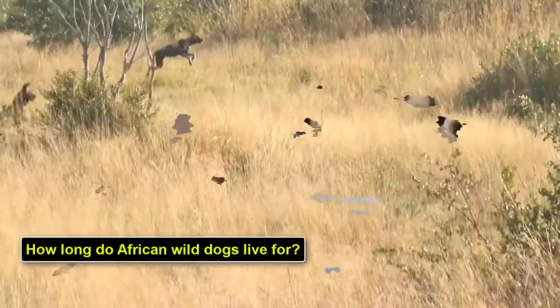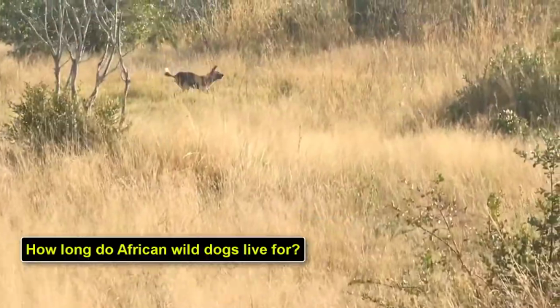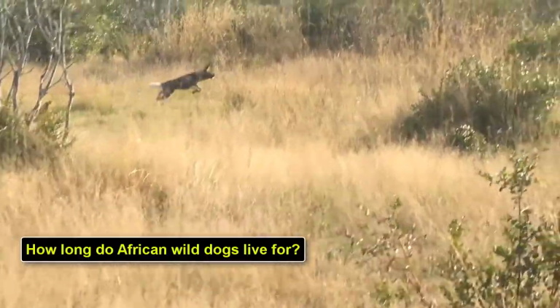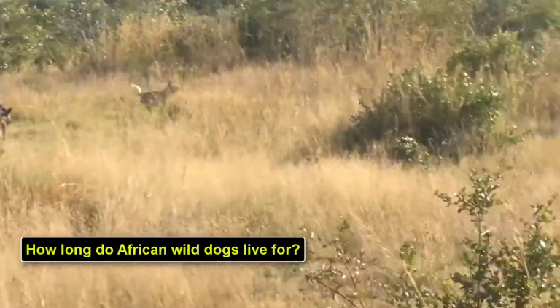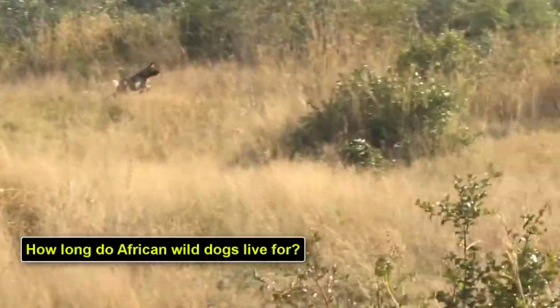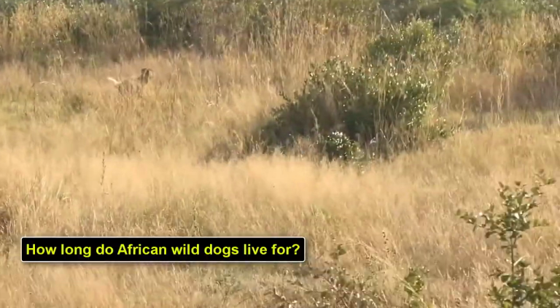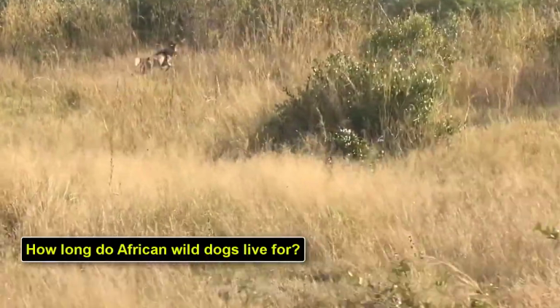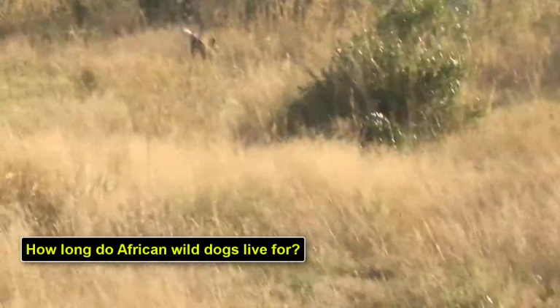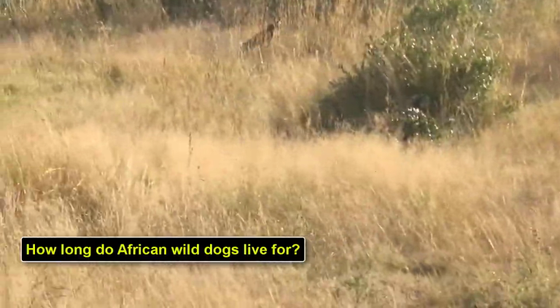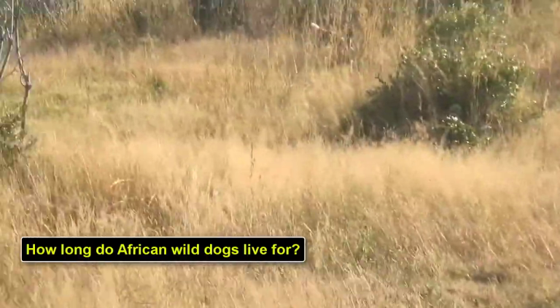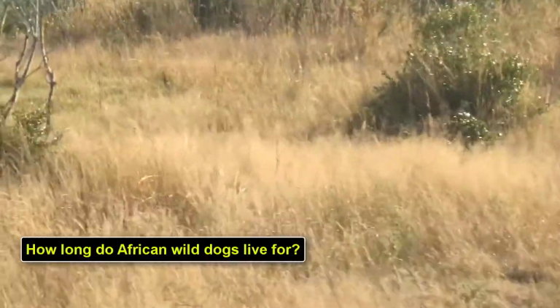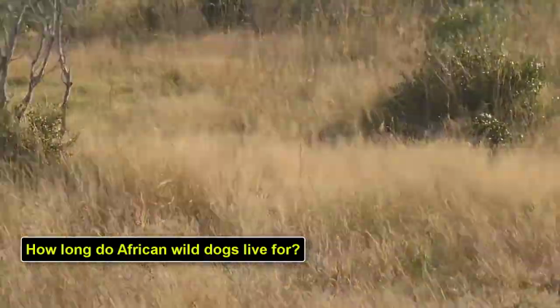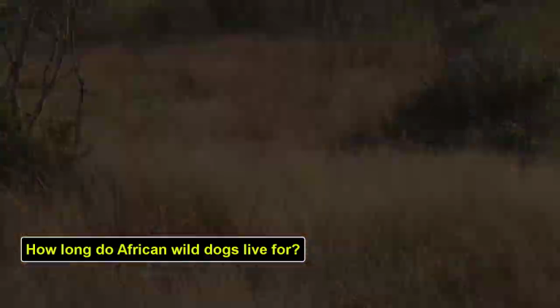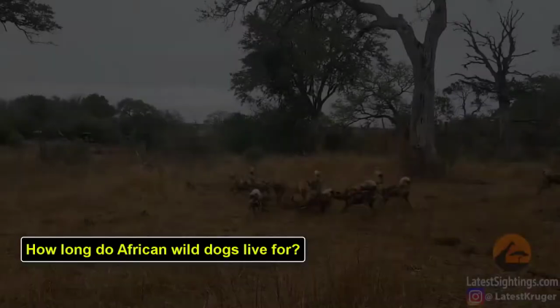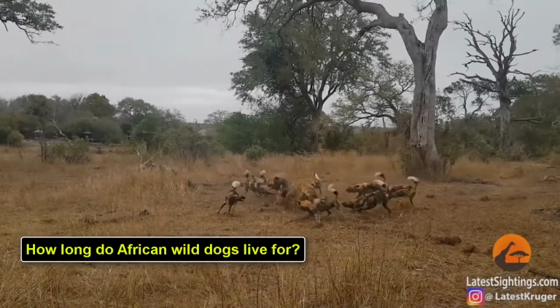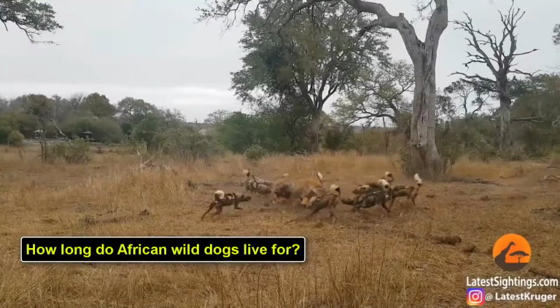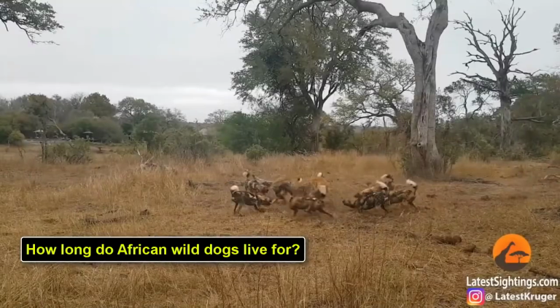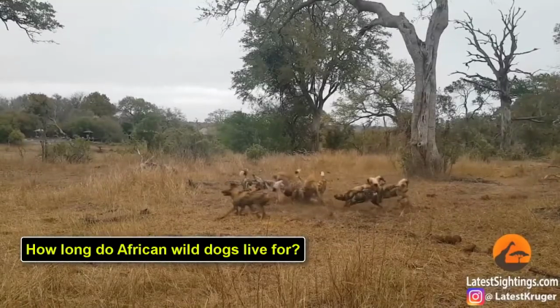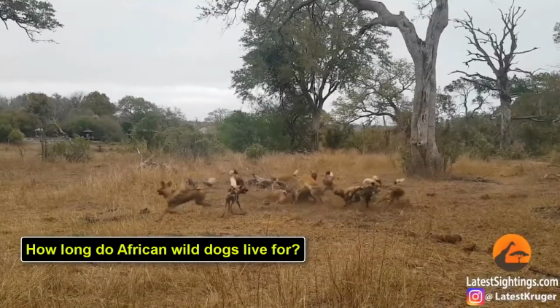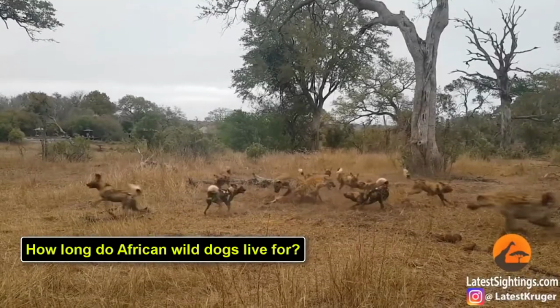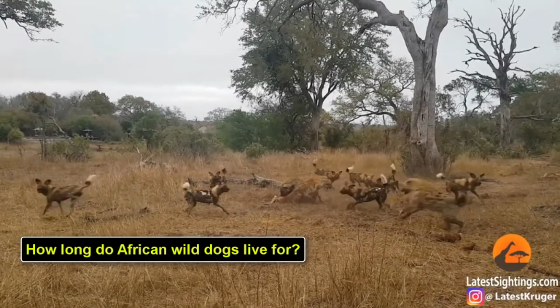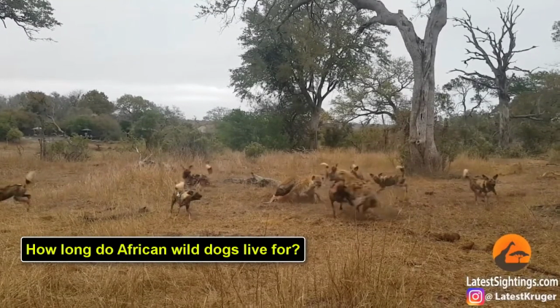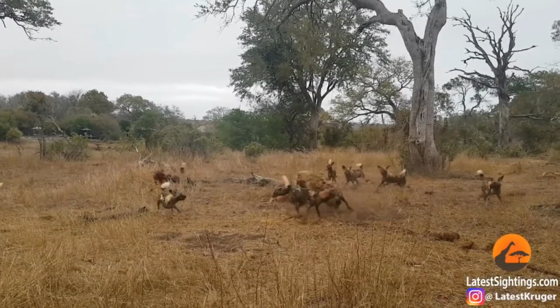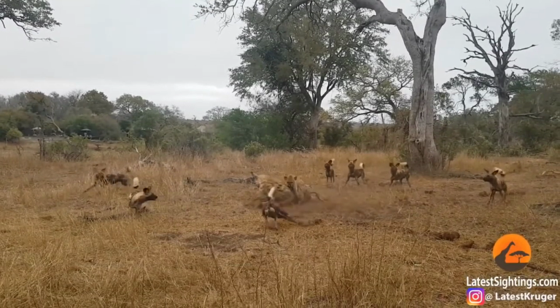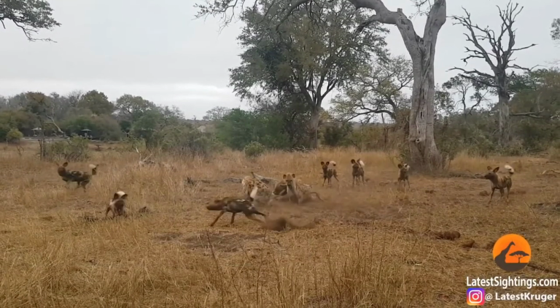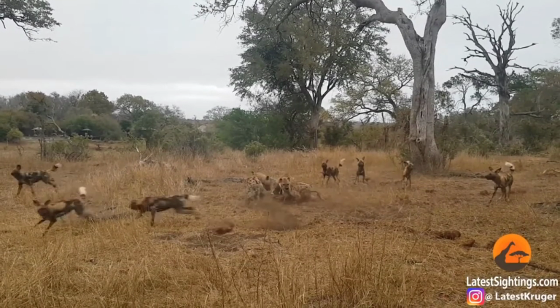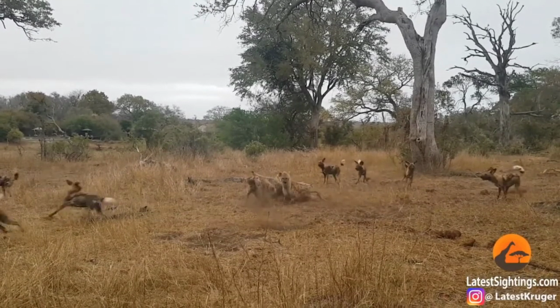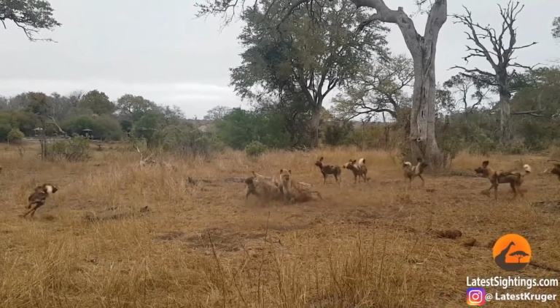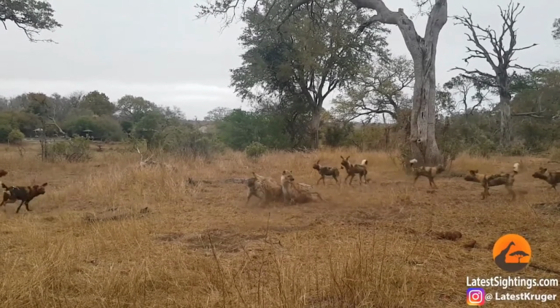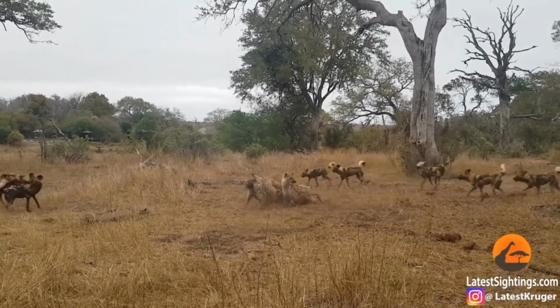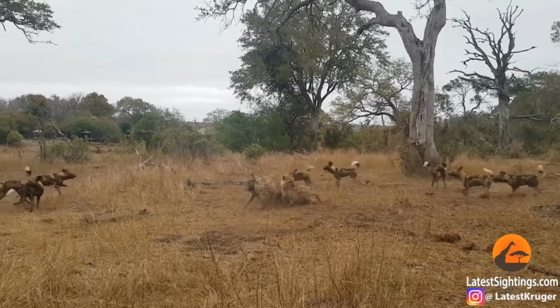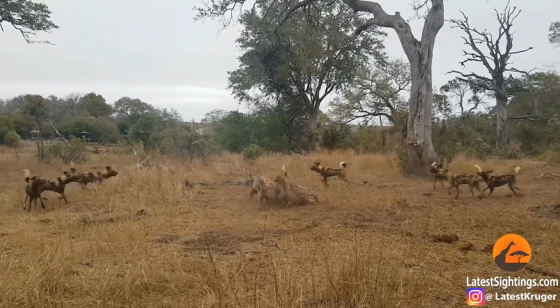How long do African wild dogs live? On average, African wild dogs live for 7 years. In captivity, they can live up to 13 years.